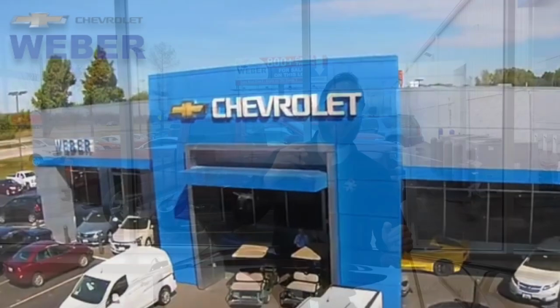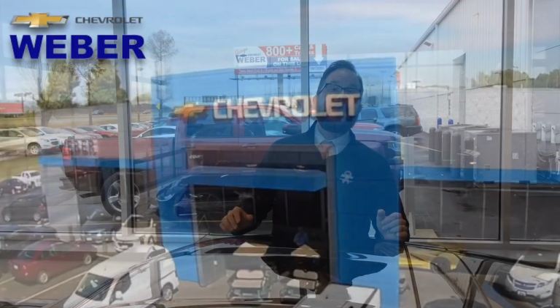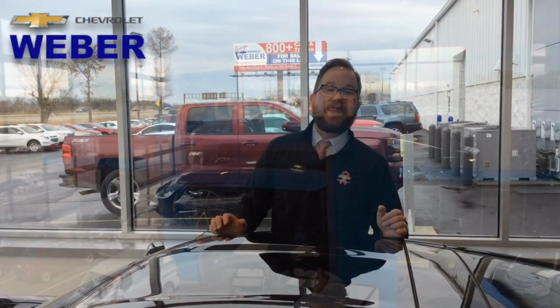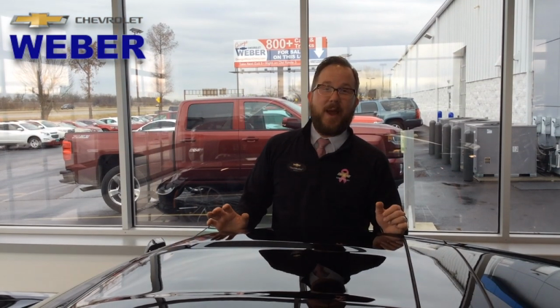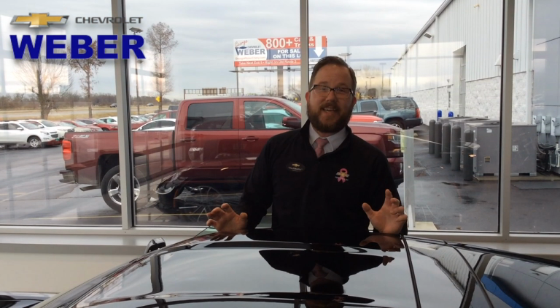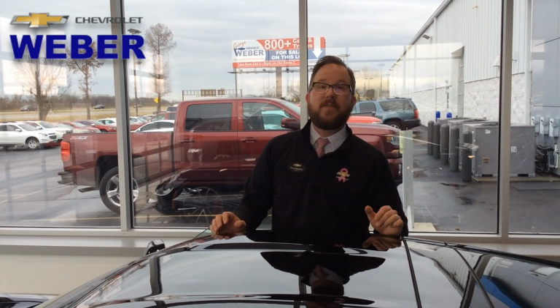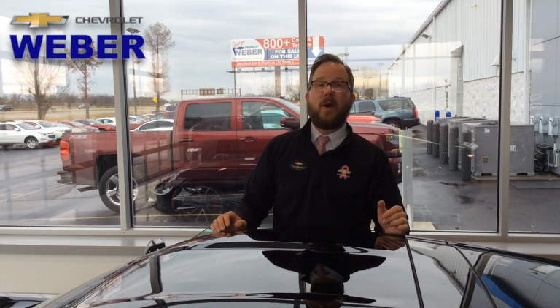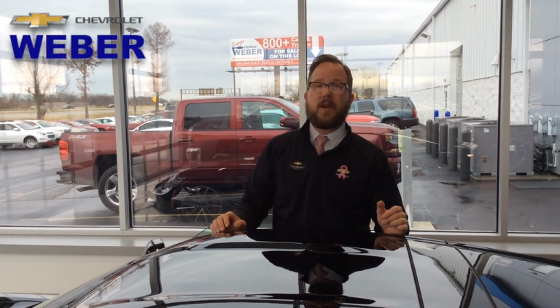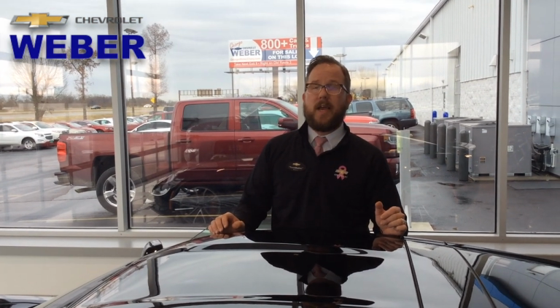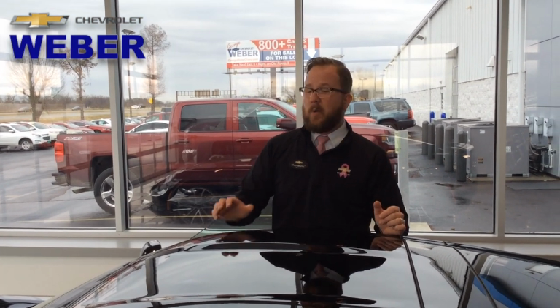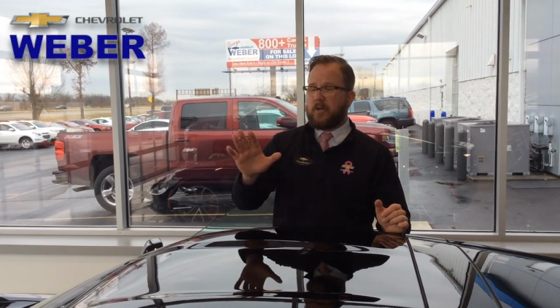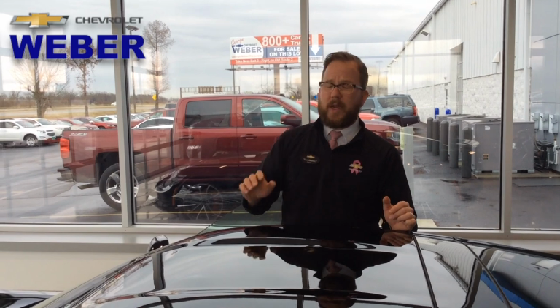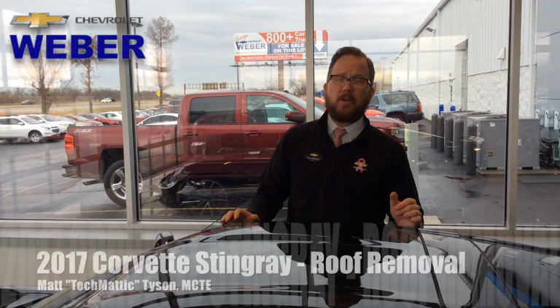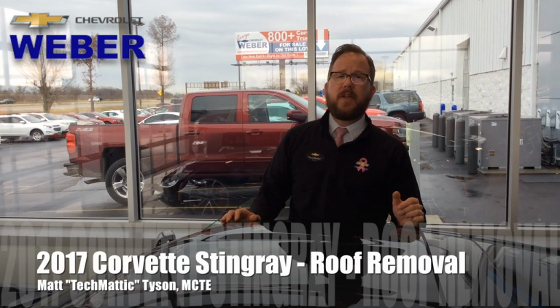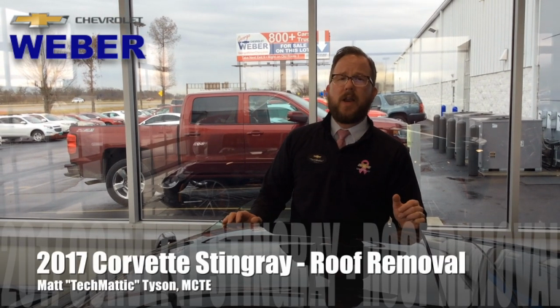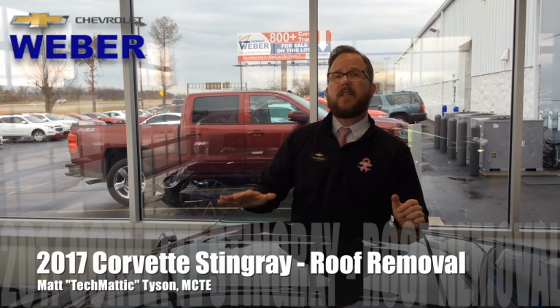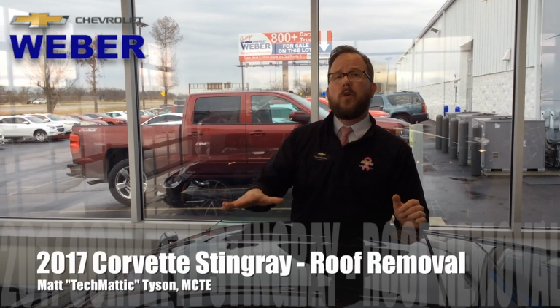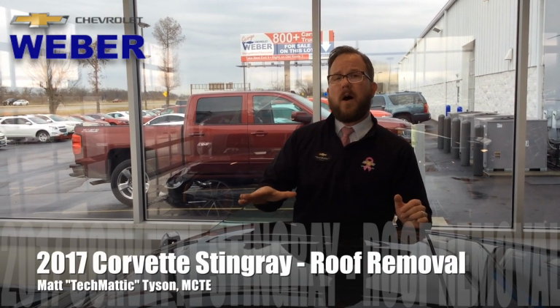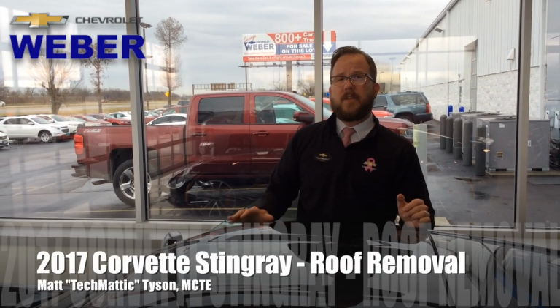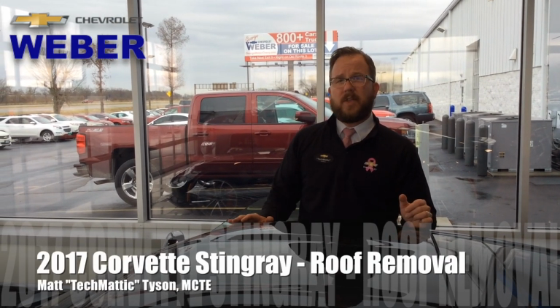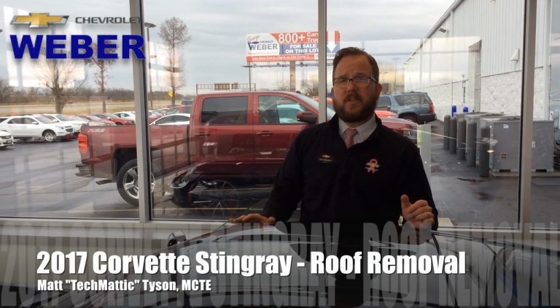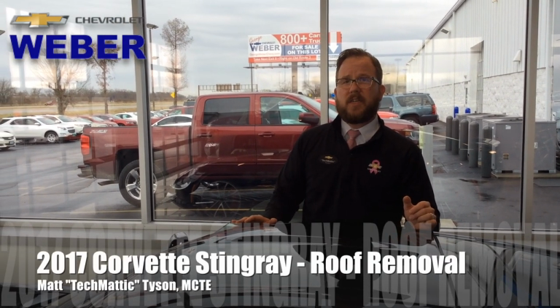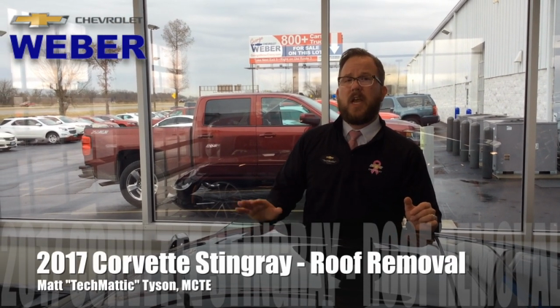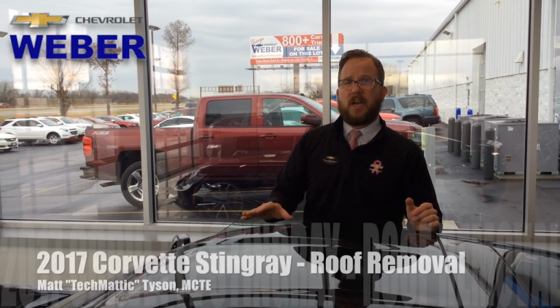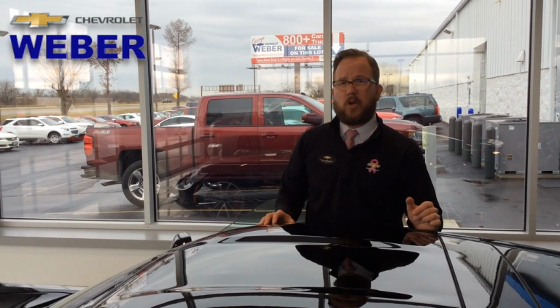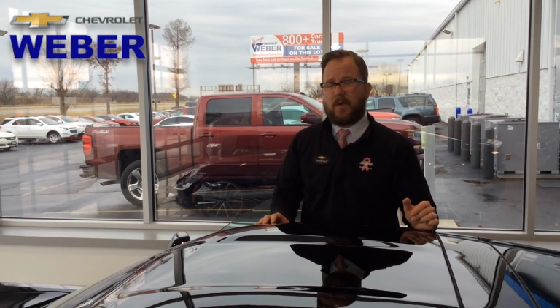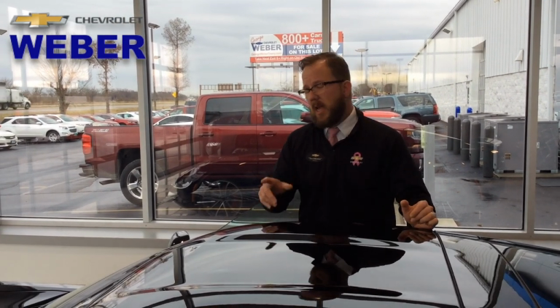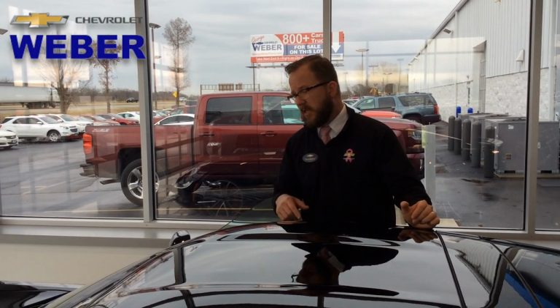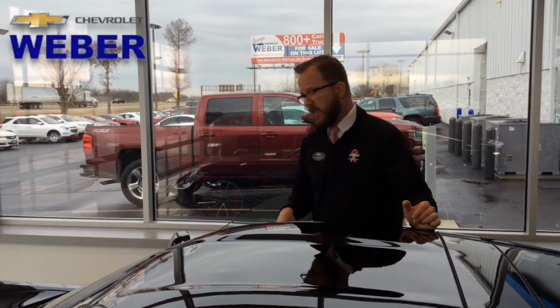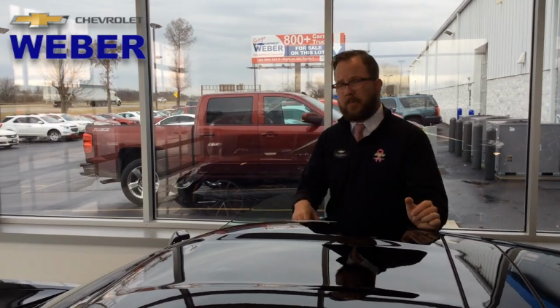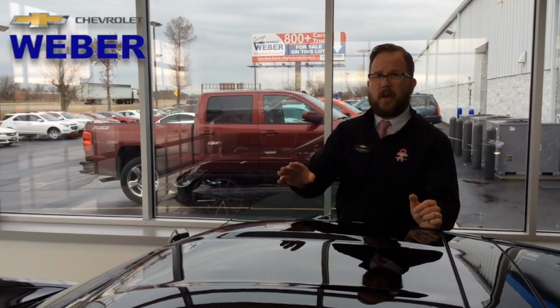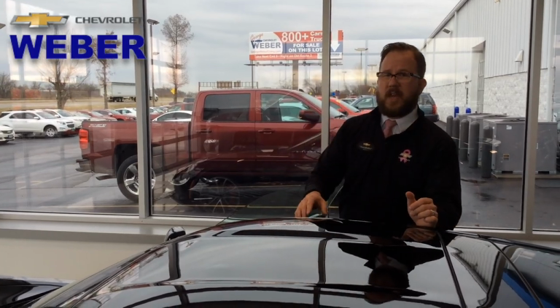Hey everybody, it's Techmatic again over here at Weber Chevrolet. I want to do a quick how-to video on how to take the roof off of the 2017 Chevrolet Corvette. This is a grand sport, but it's all the same.